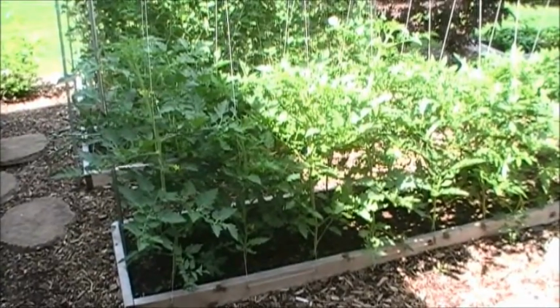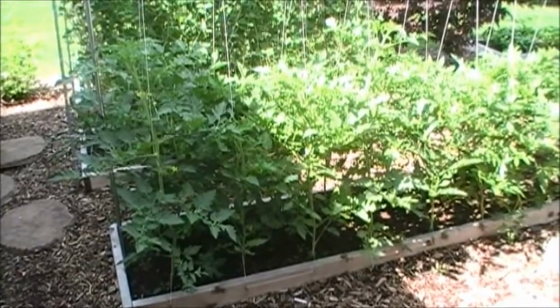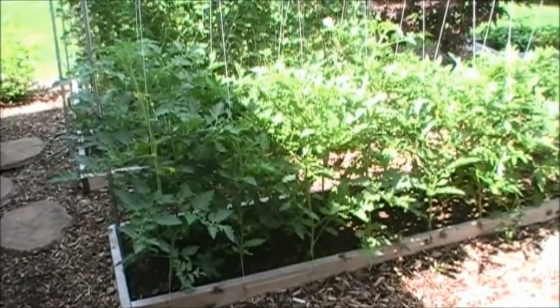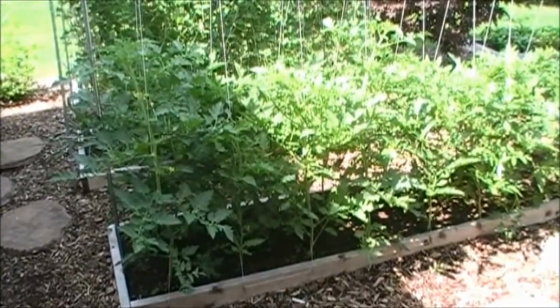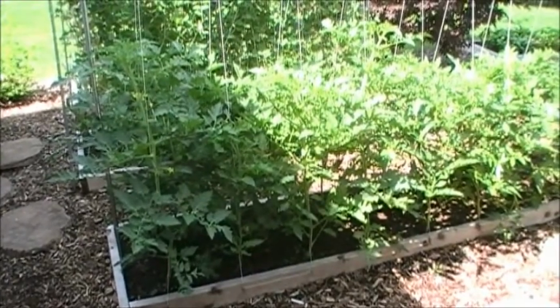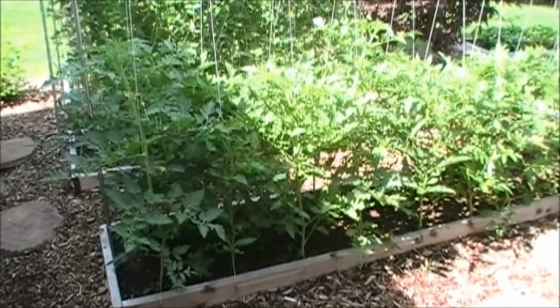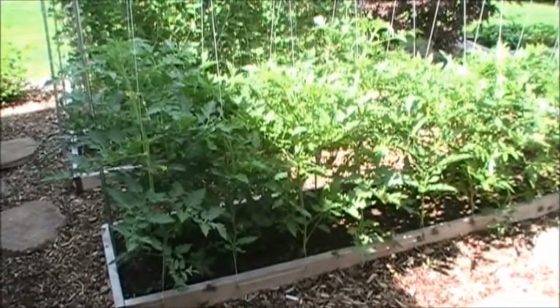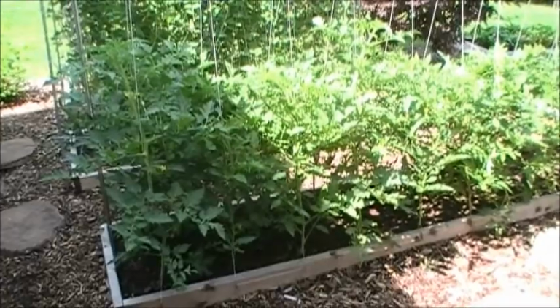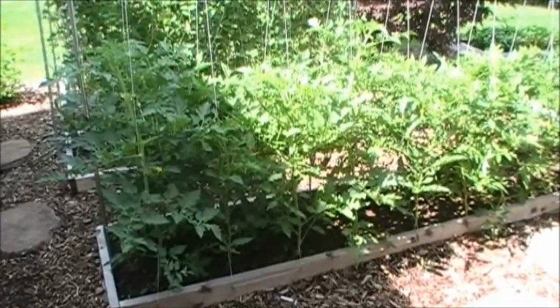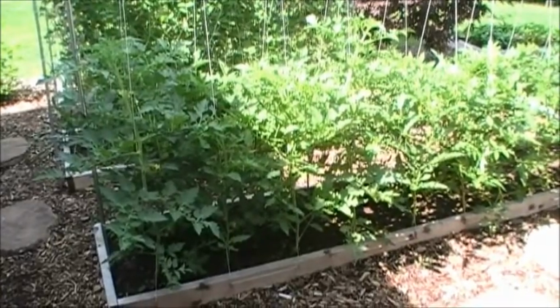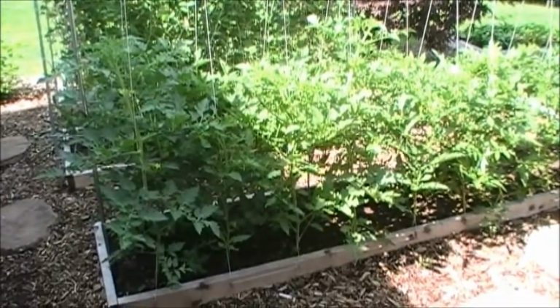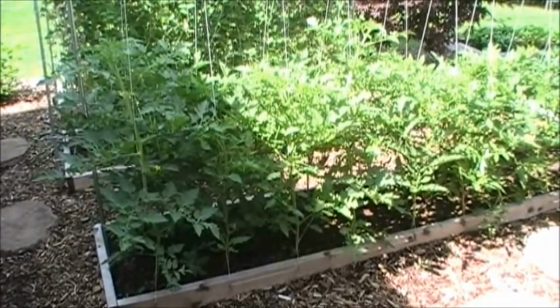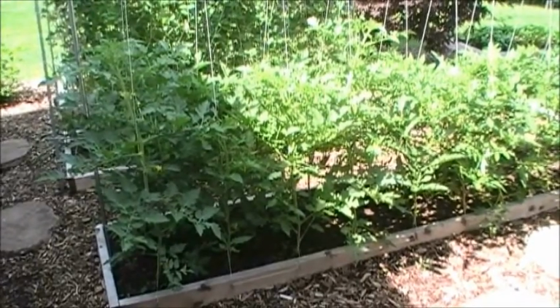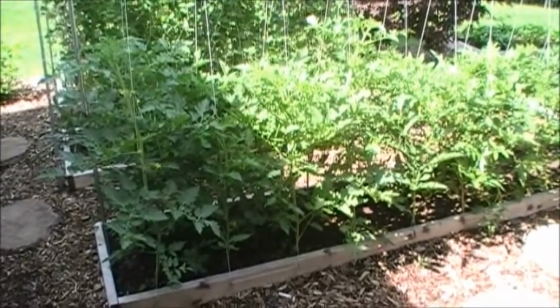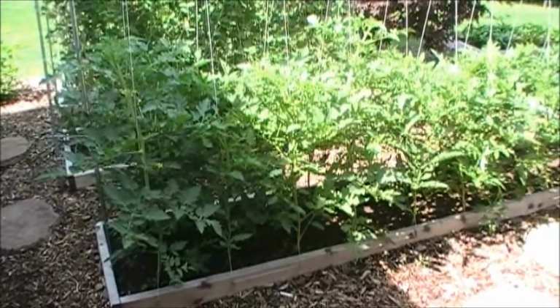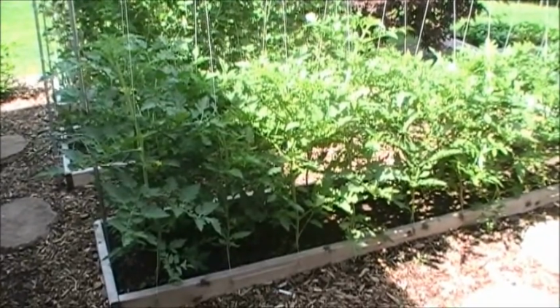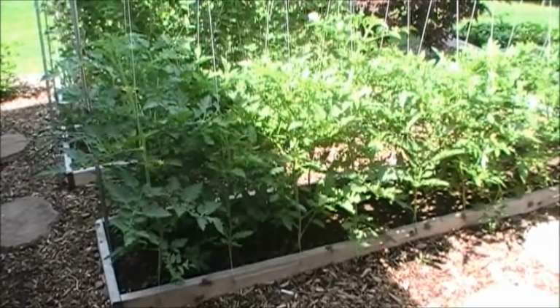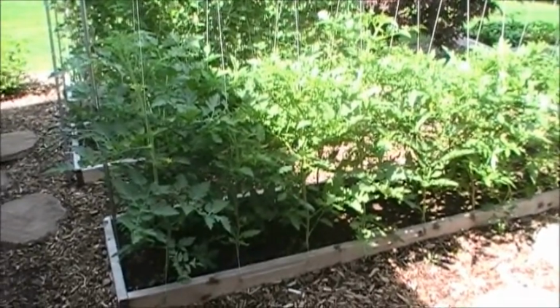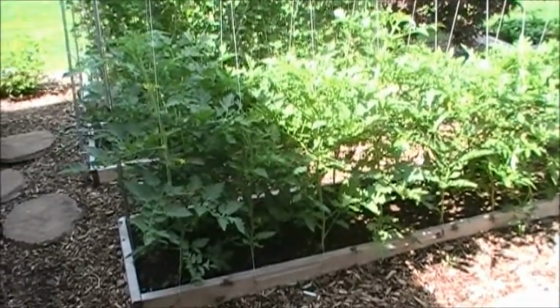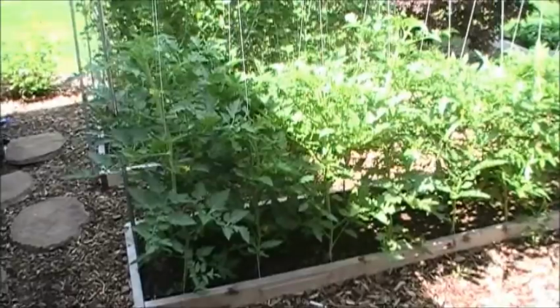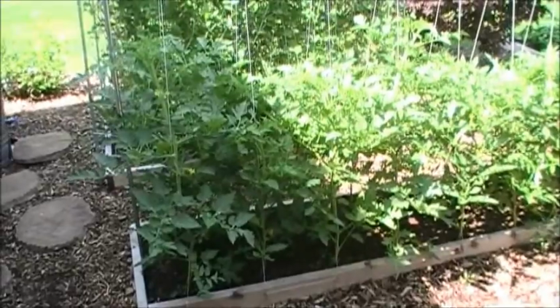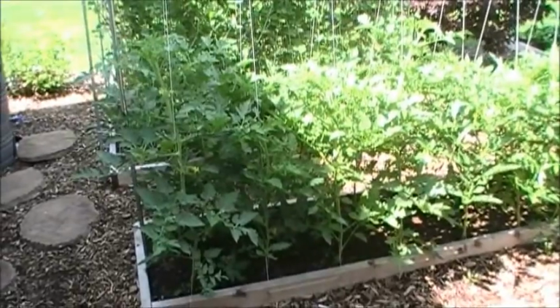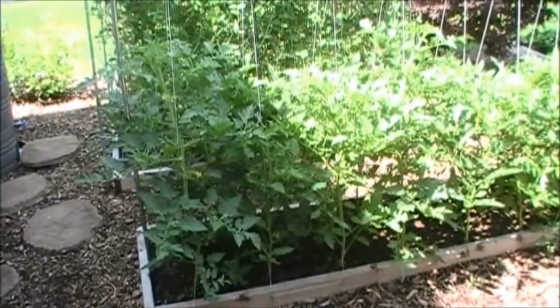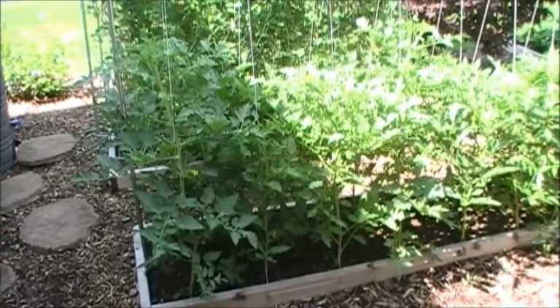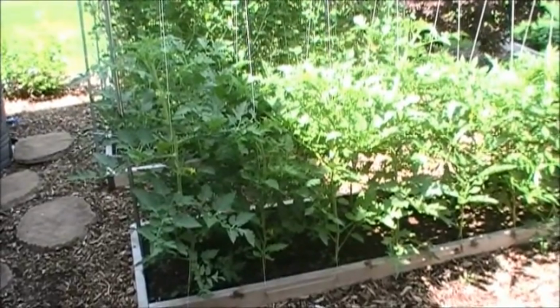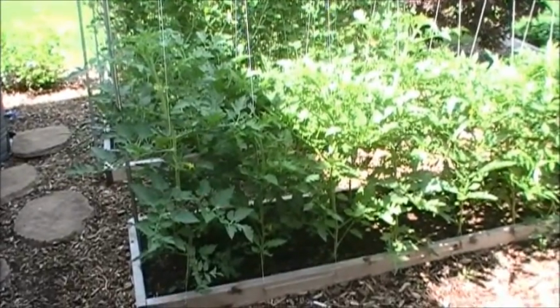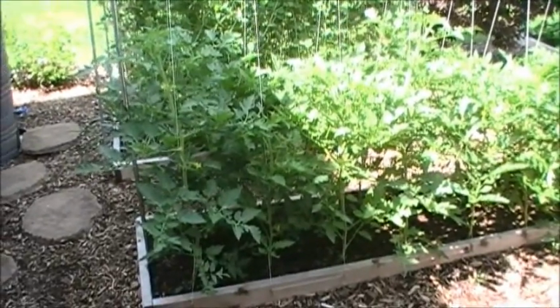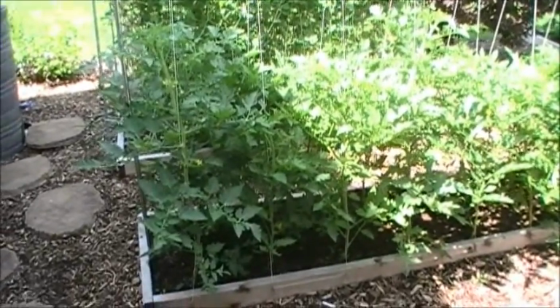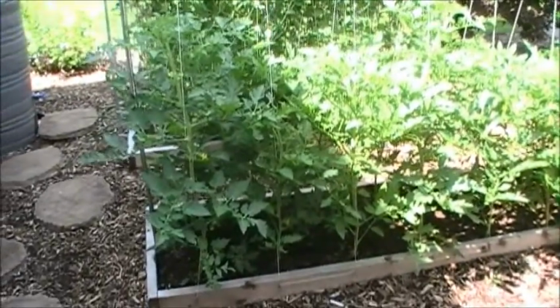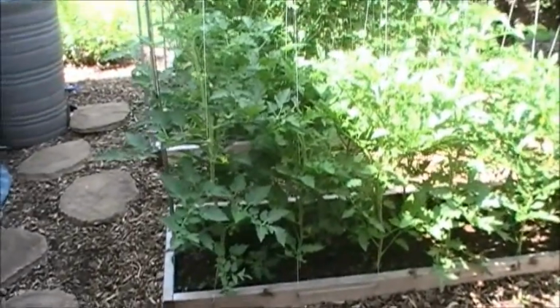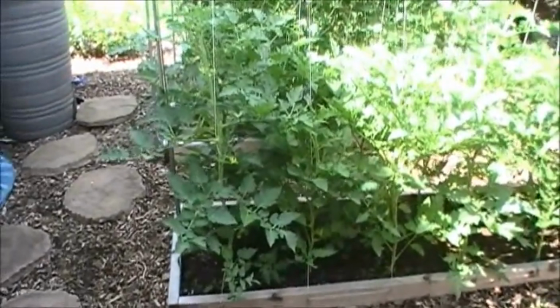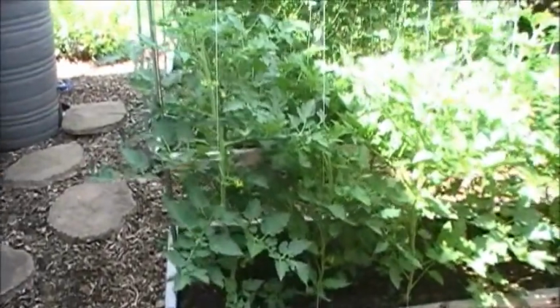It's June 26th and this is my fourth garden update of the season. We're going to talk about the tomatoes first. The tomatoes are close to three feet tall, some of them, and I'm going to show you what I do with the suckers.